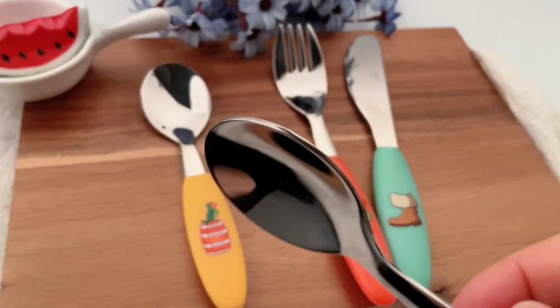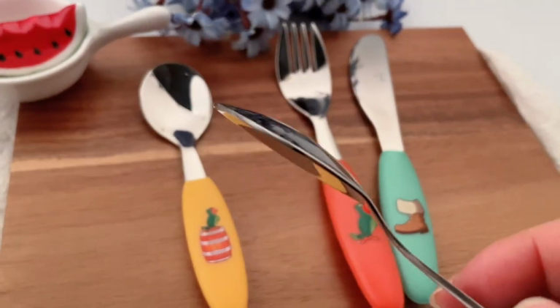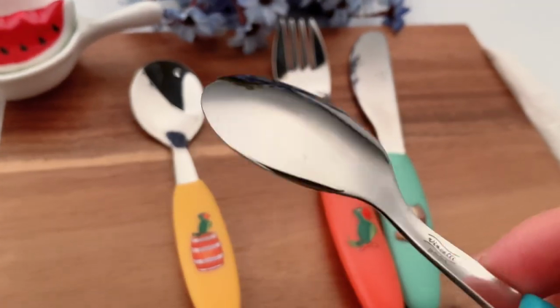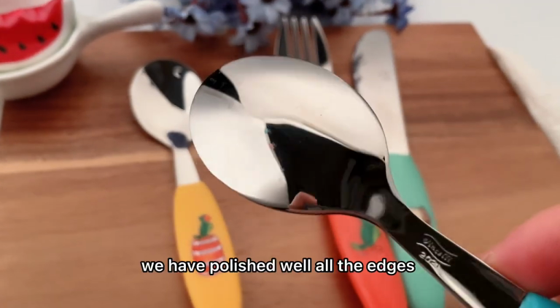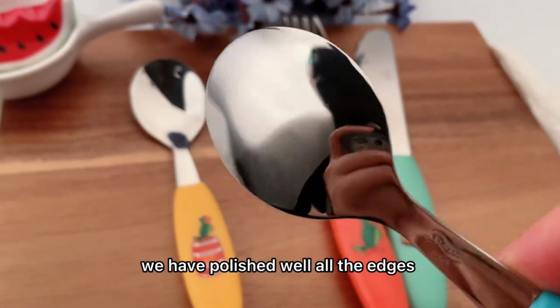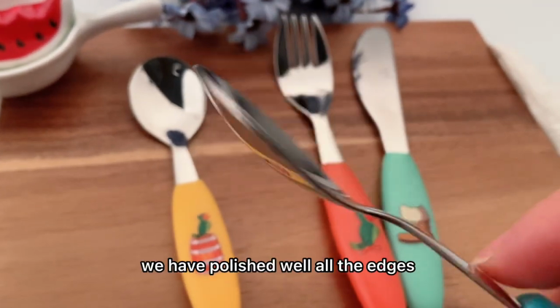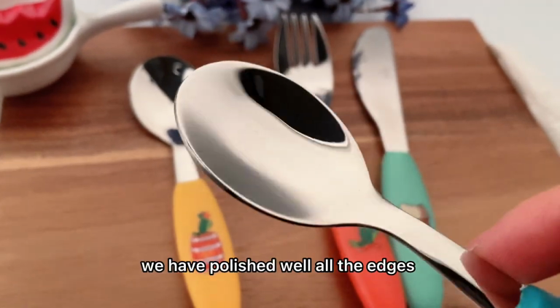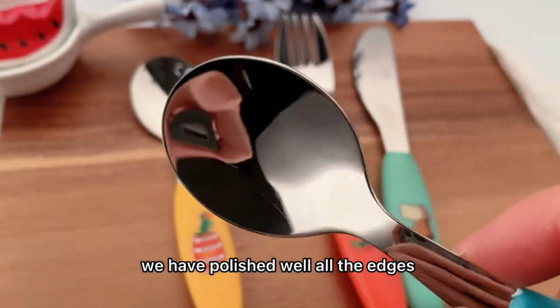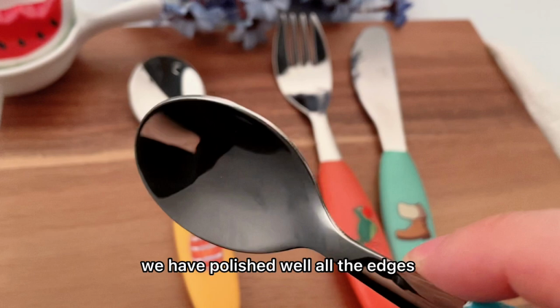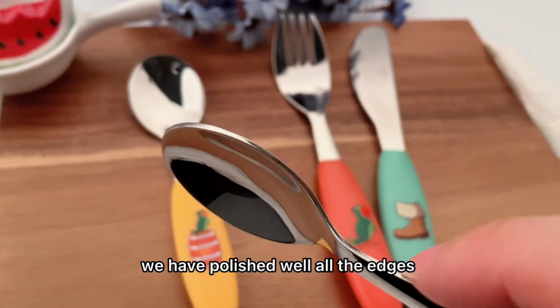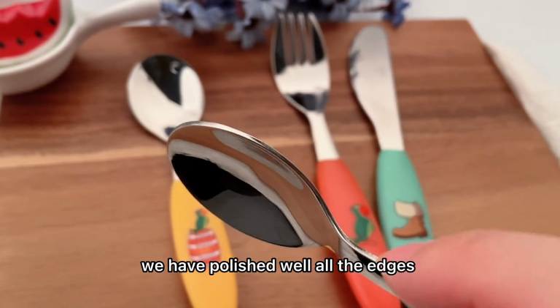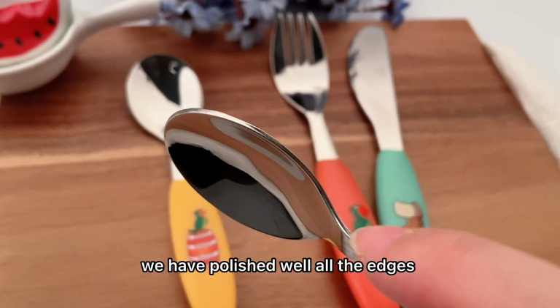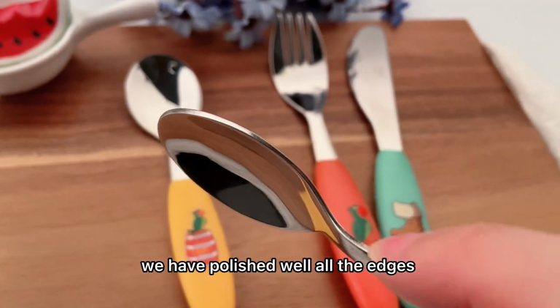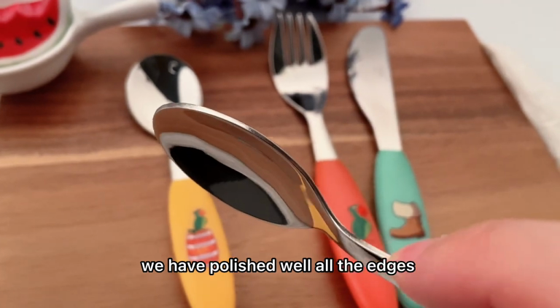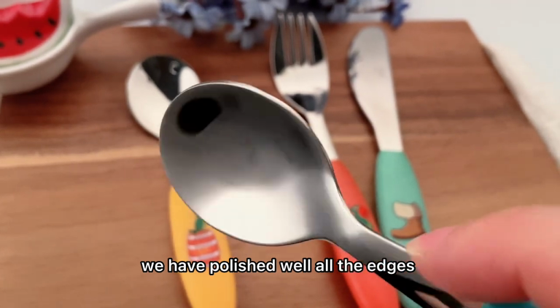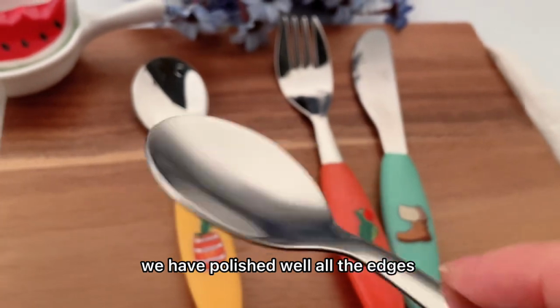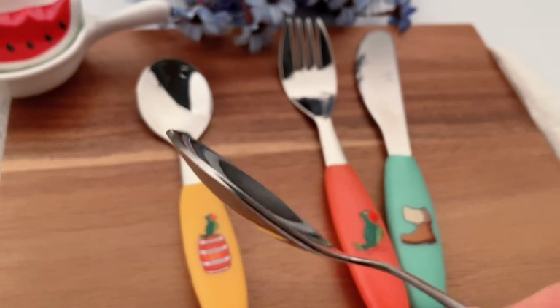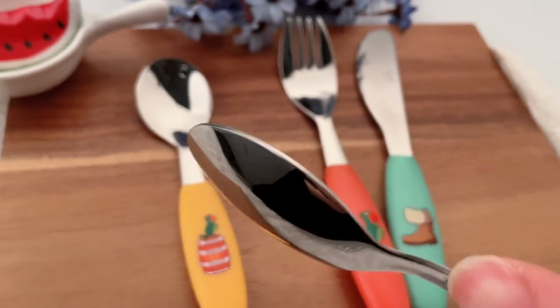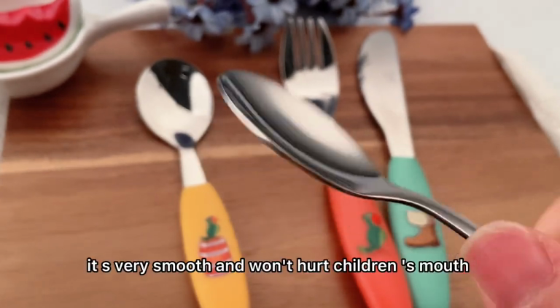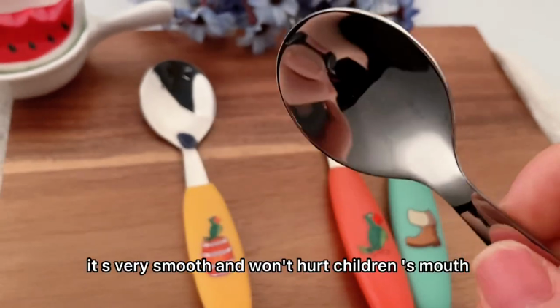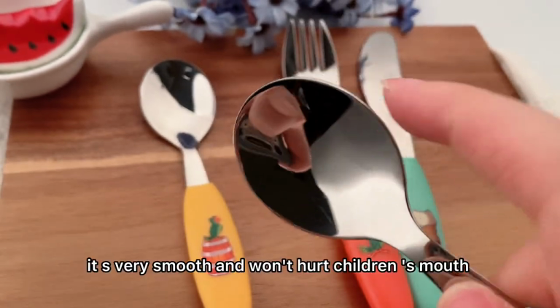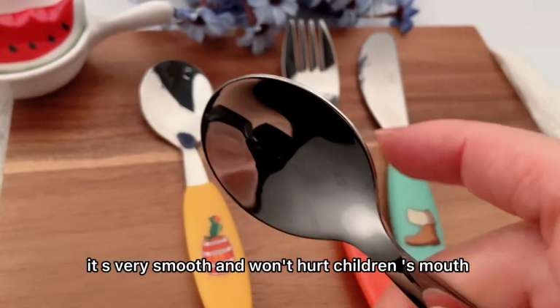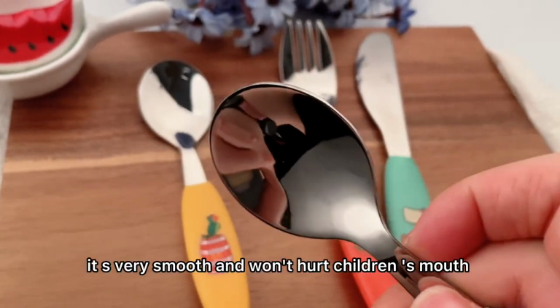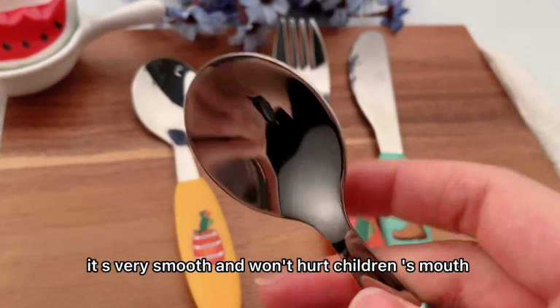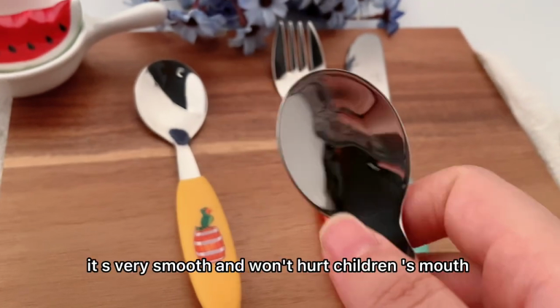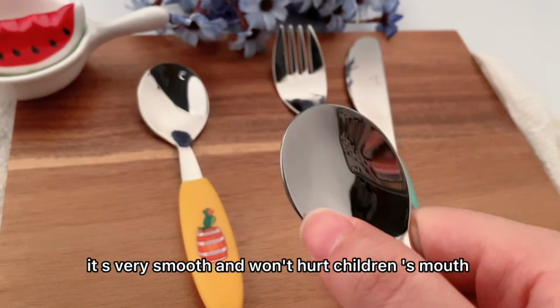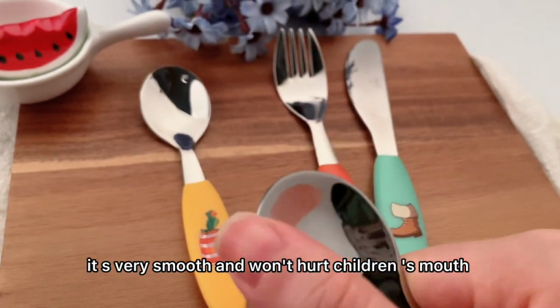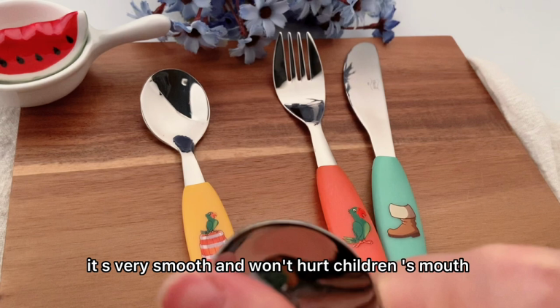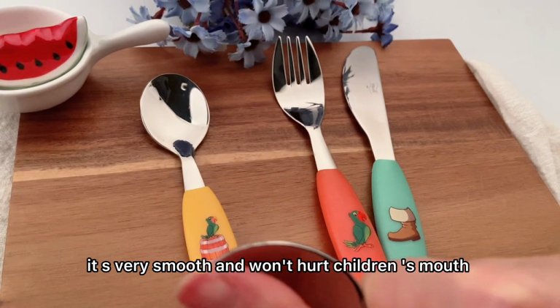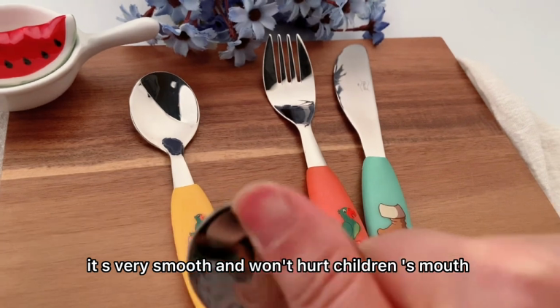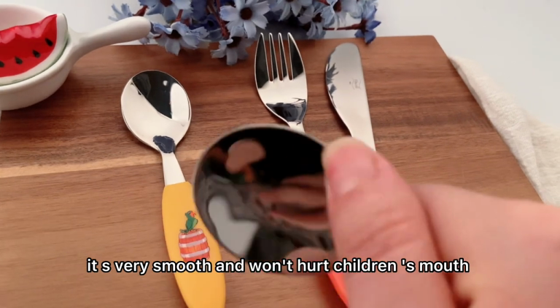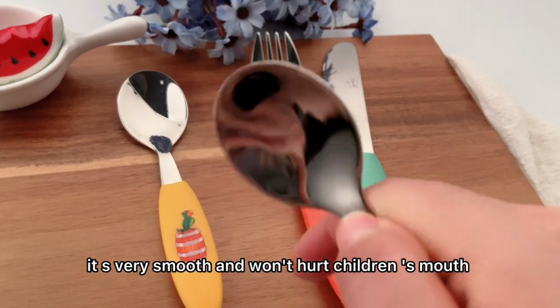We have polished all the edges very well. They are very smooth and won't hurt children's mouths.